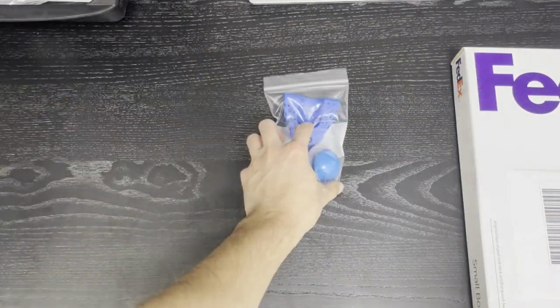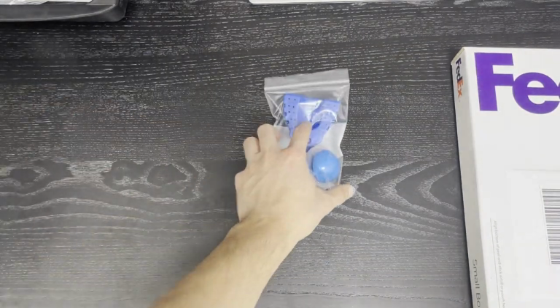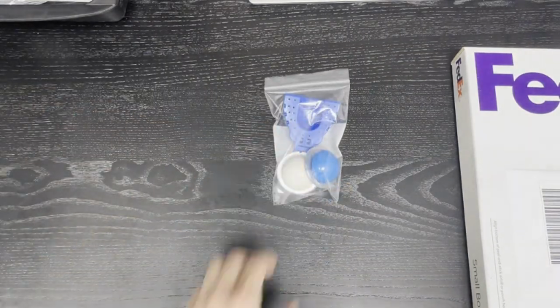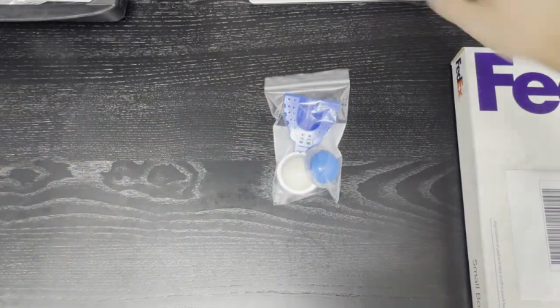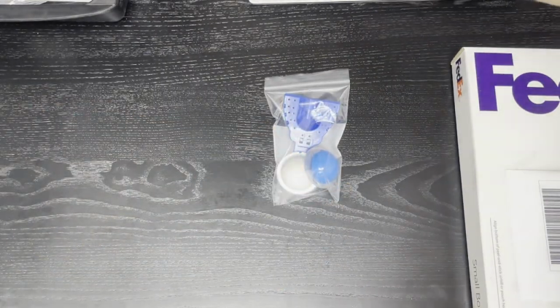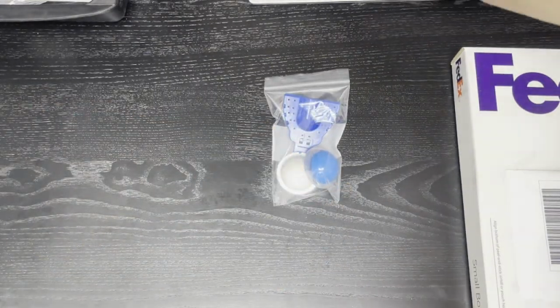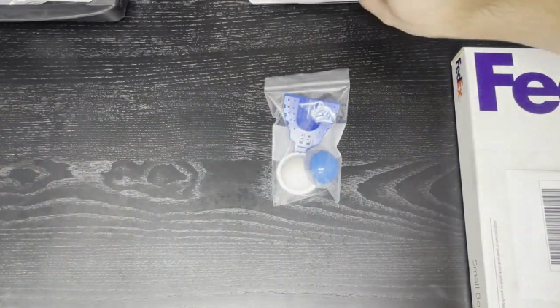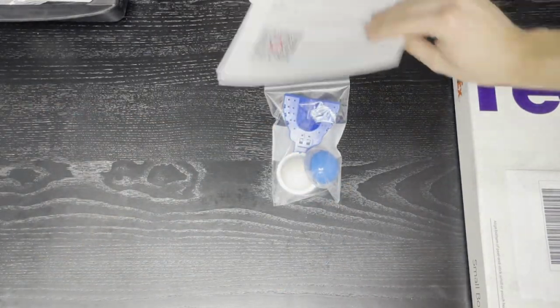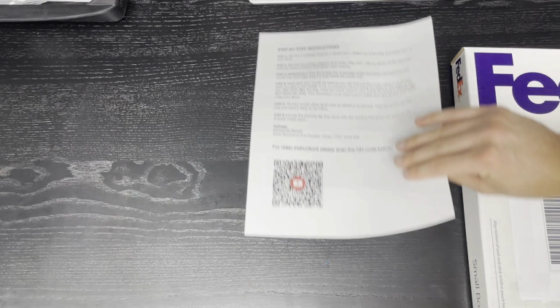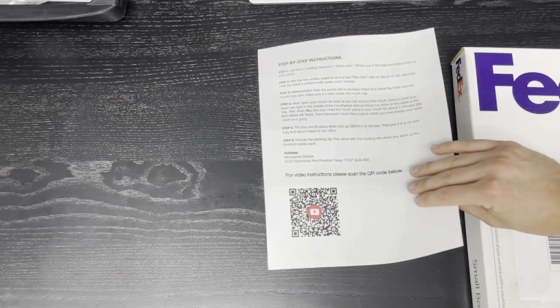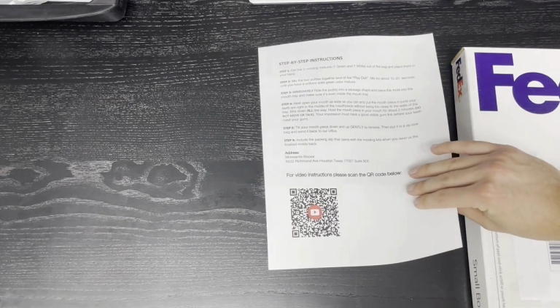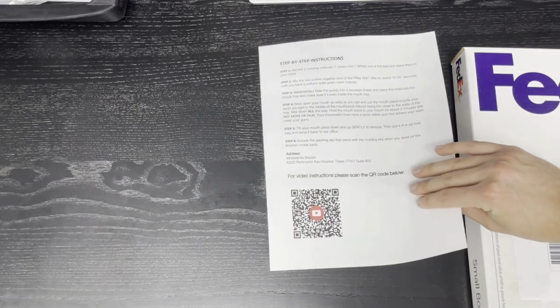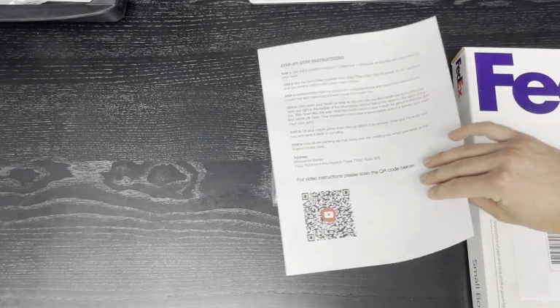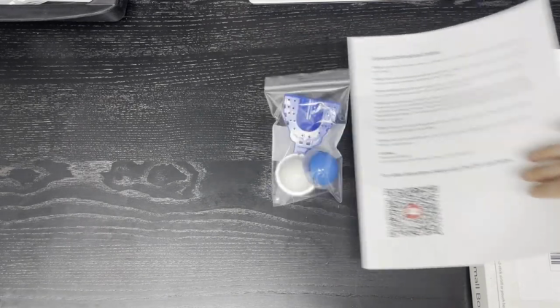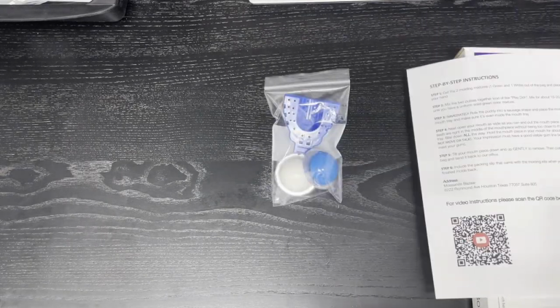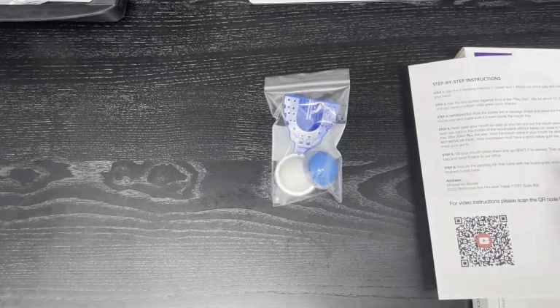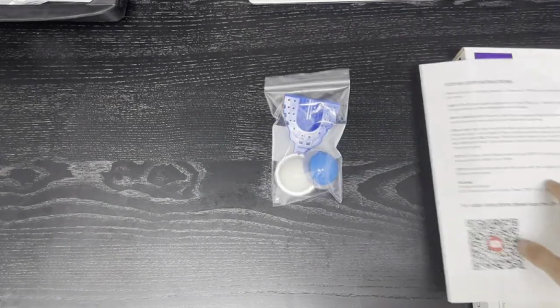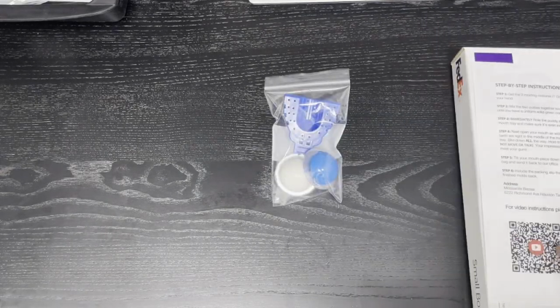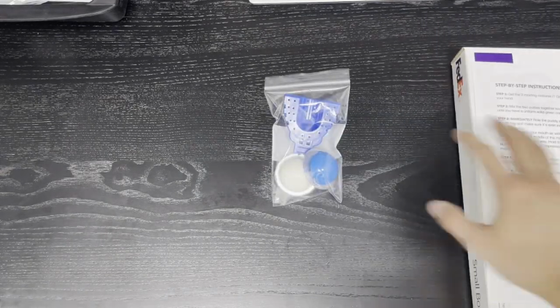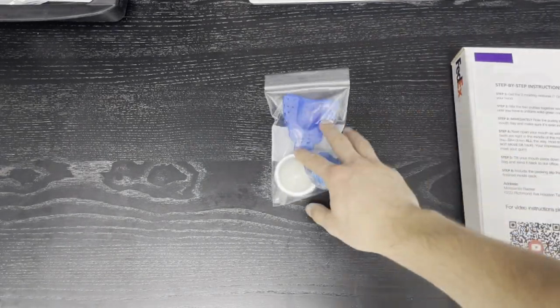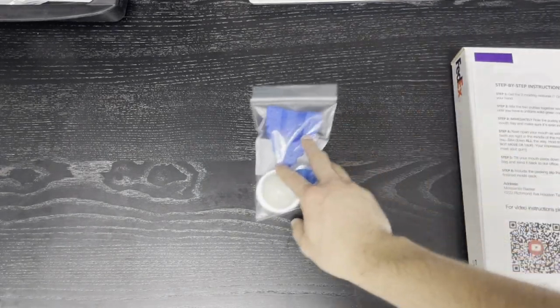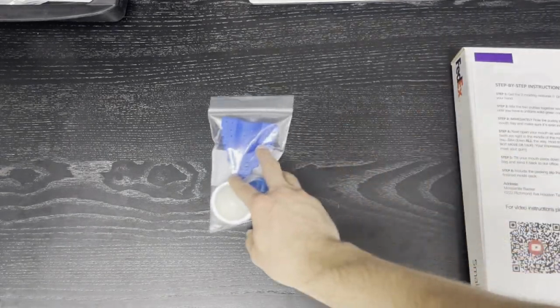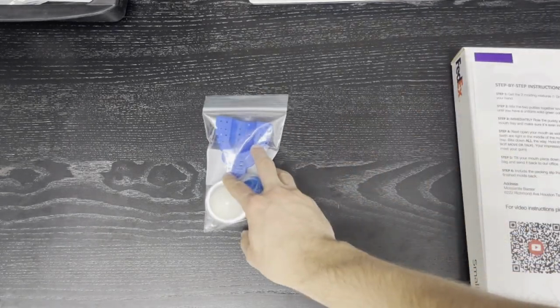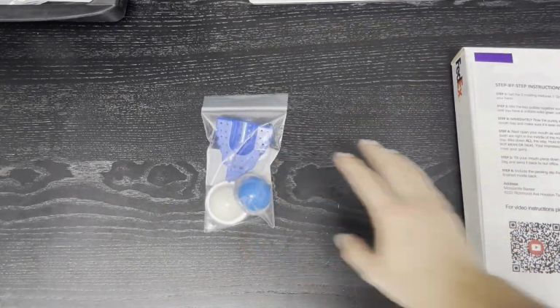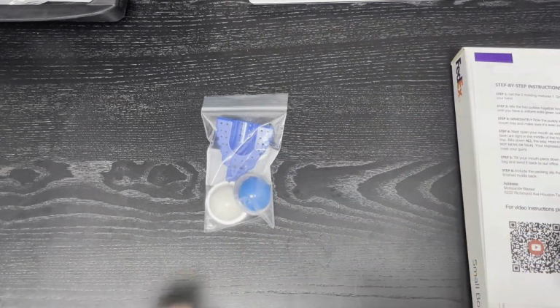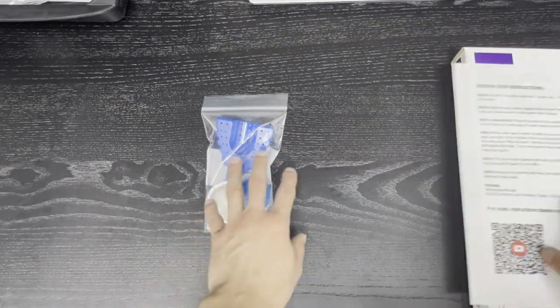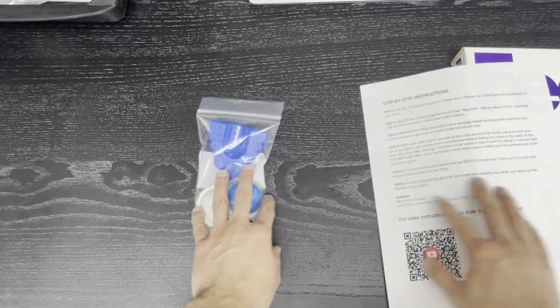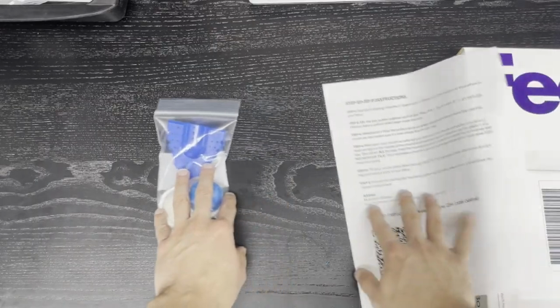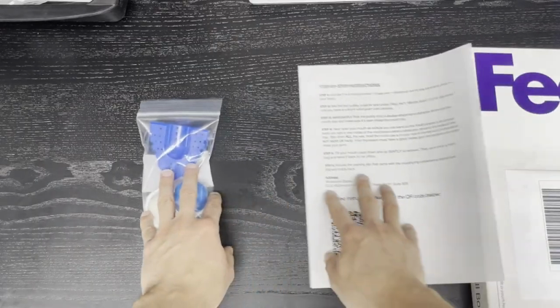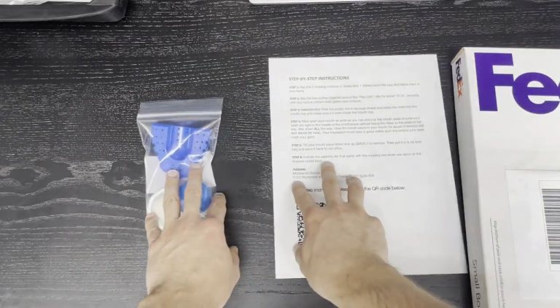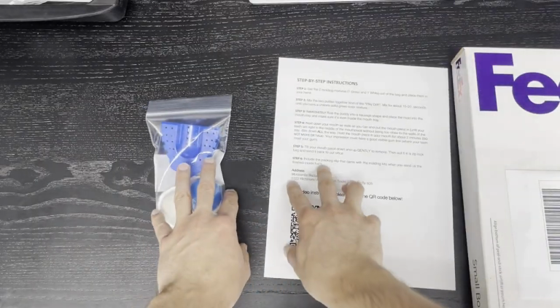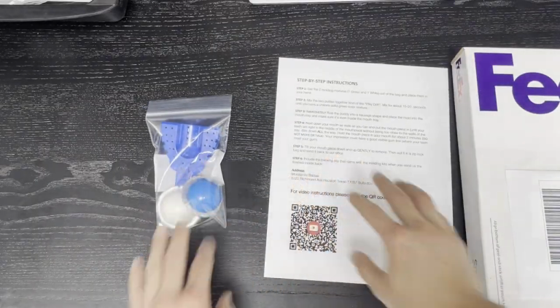Now that you have your package in front of you, the first thing you're going to do is go ahead and take out your molding kit out of the box and make sure you get out your instructions sheet.